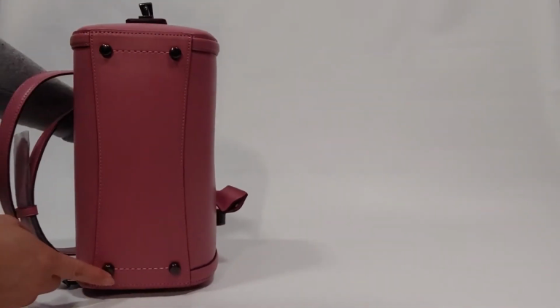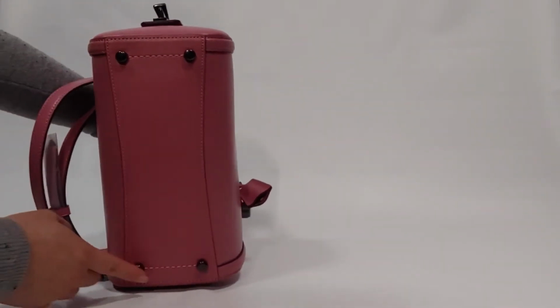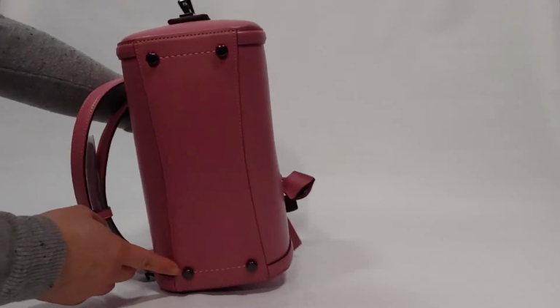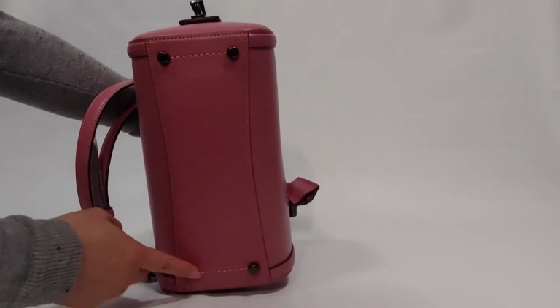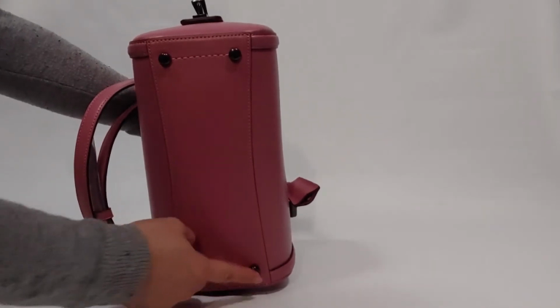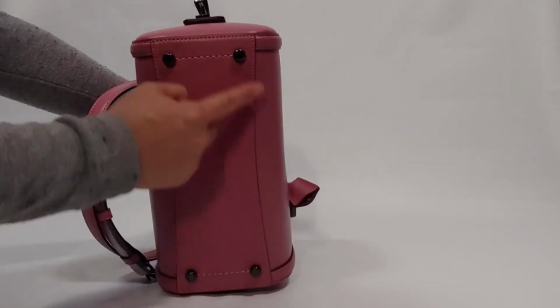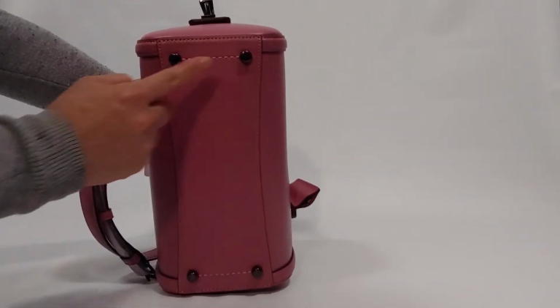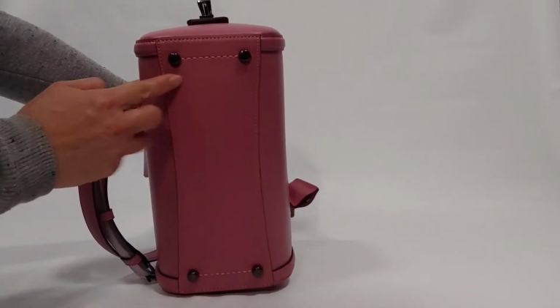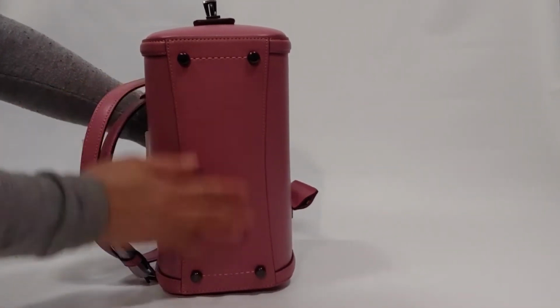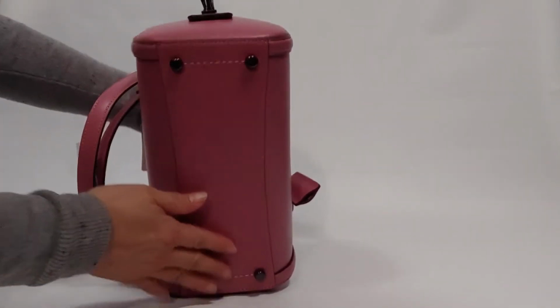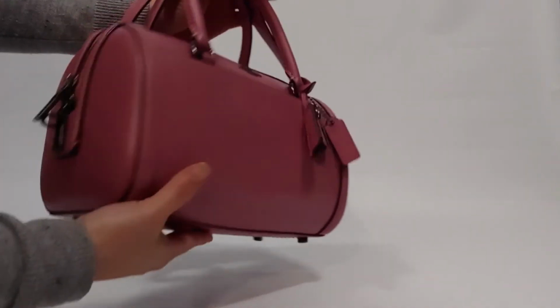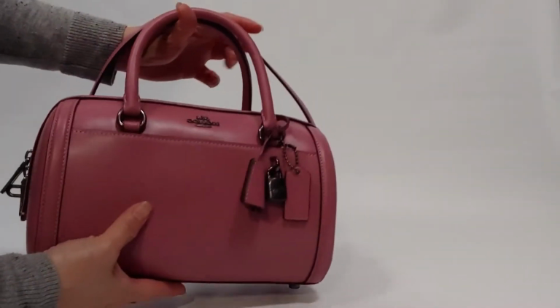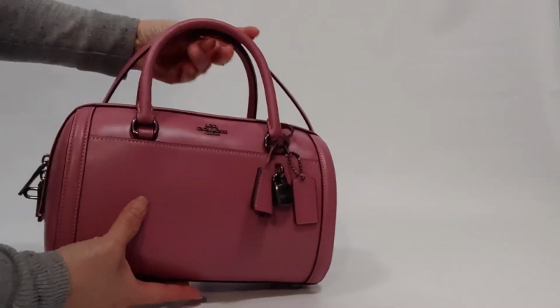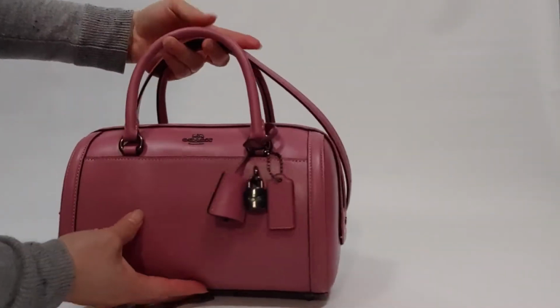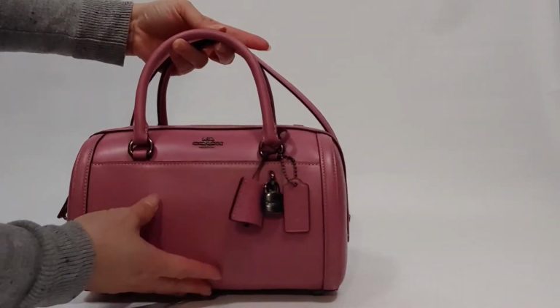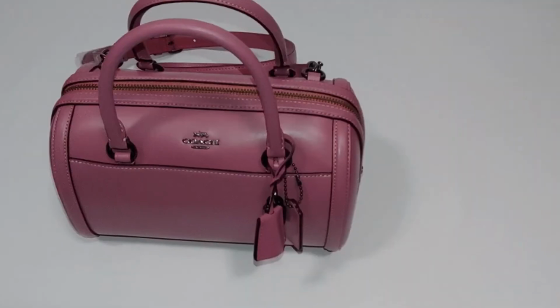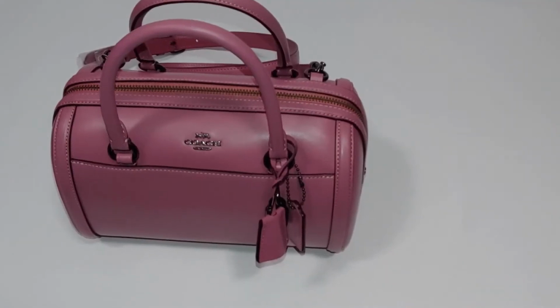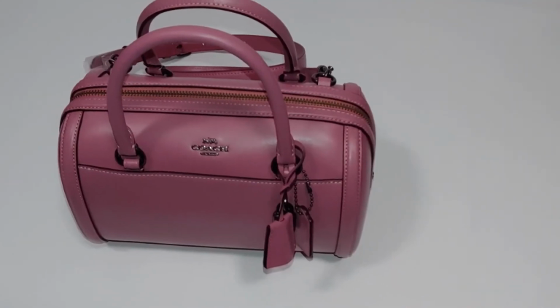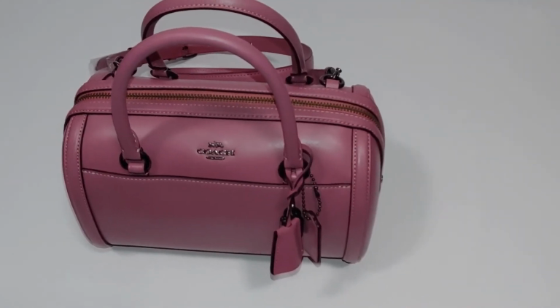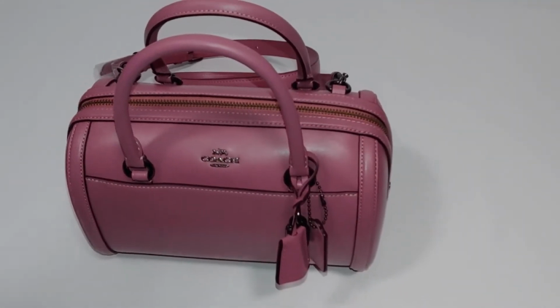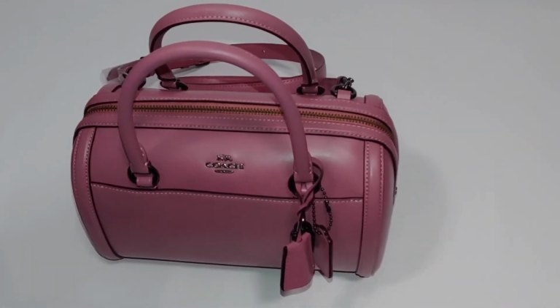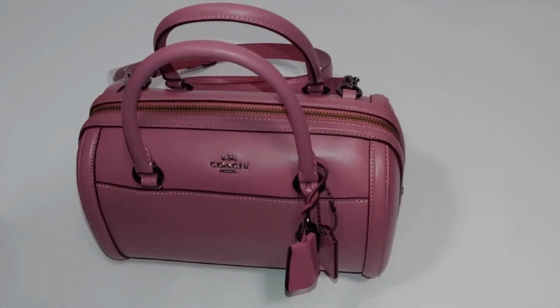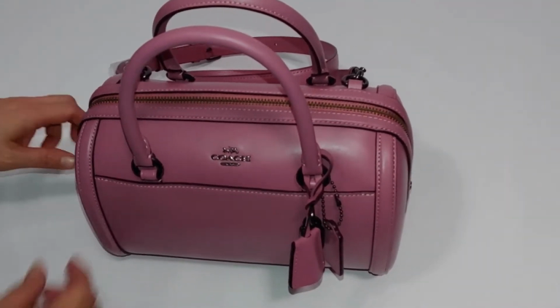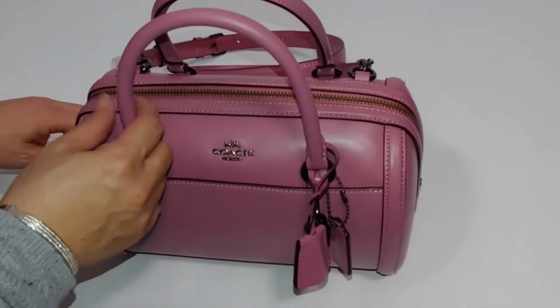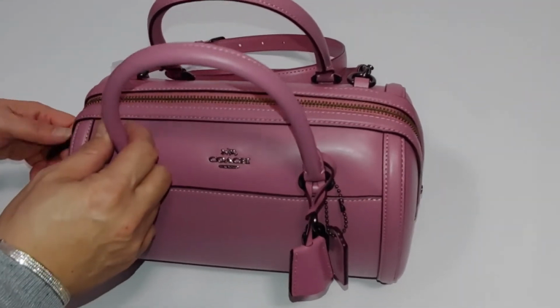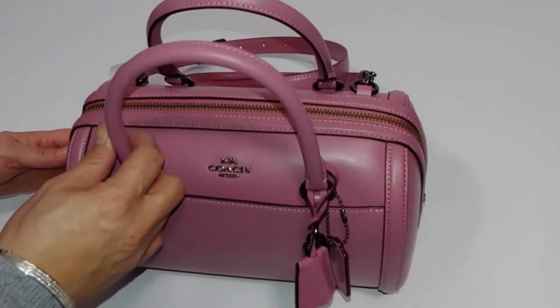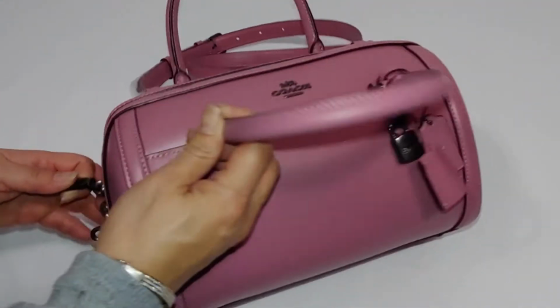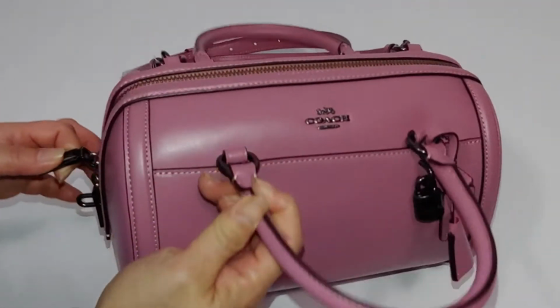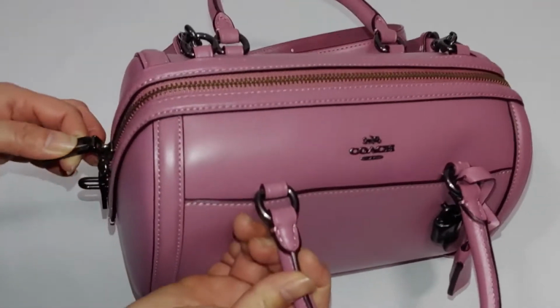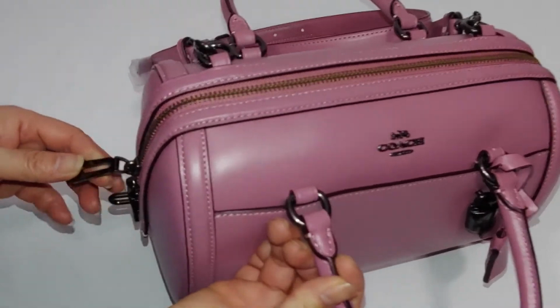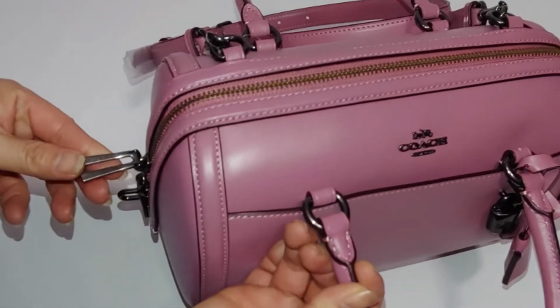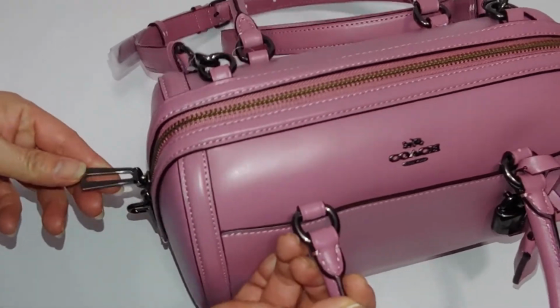Let's take a look at the bottom — it has four feet at the bottom. Now let's take a look at the inside of the bag.